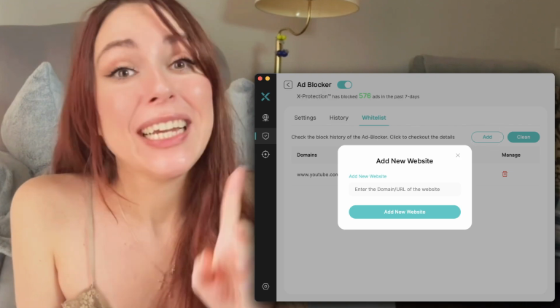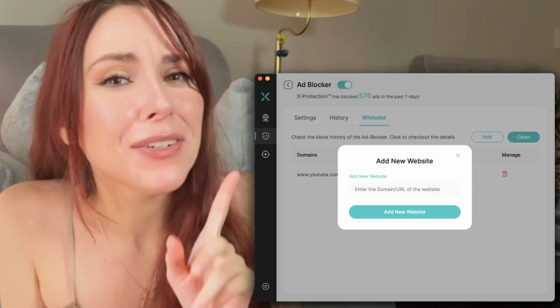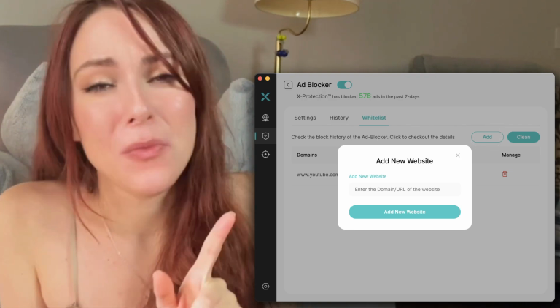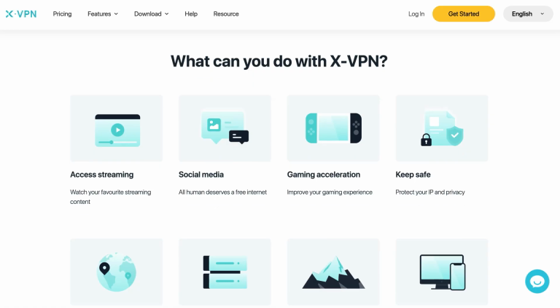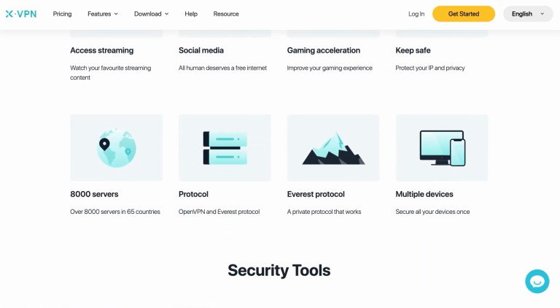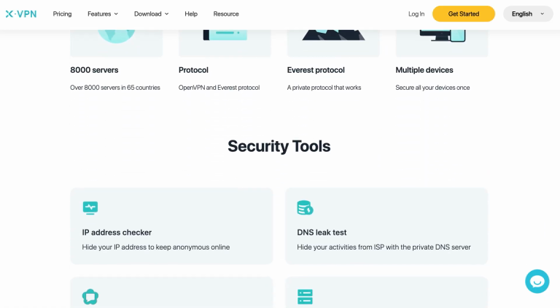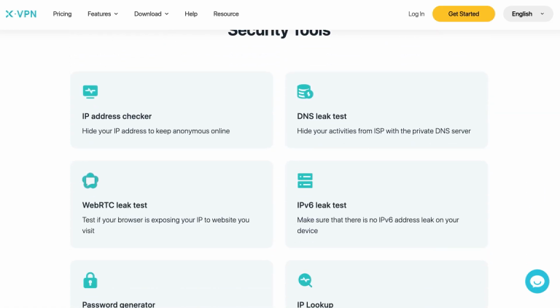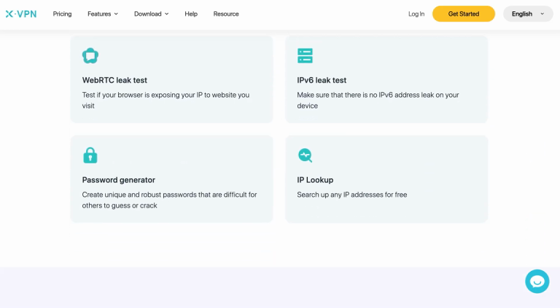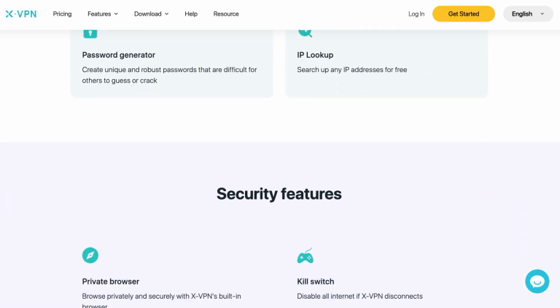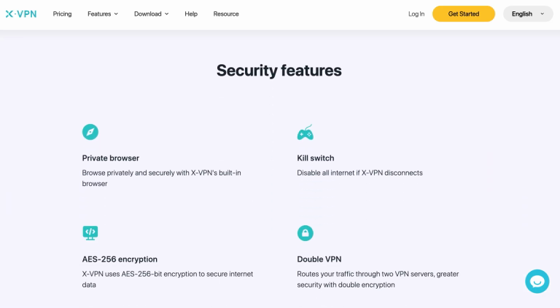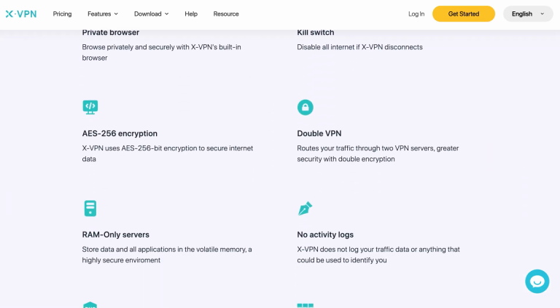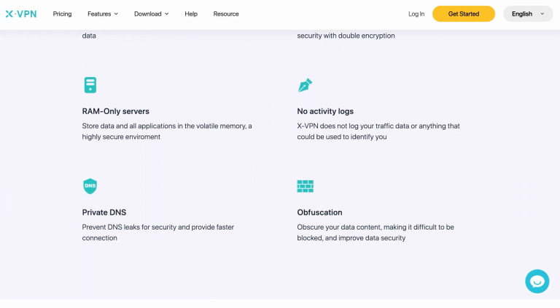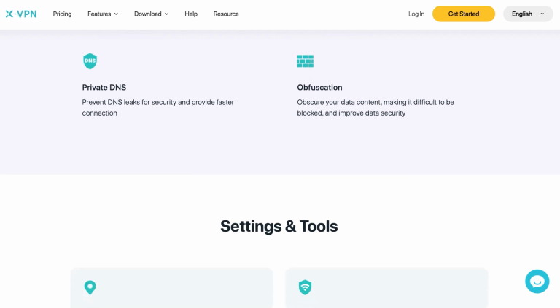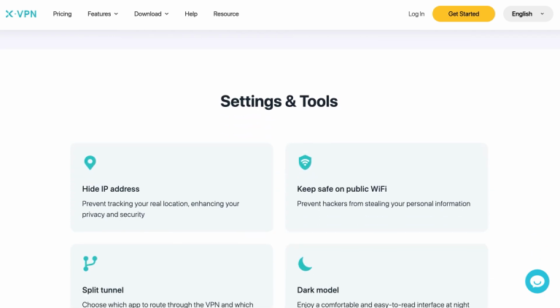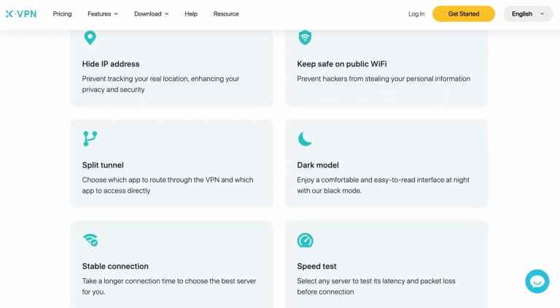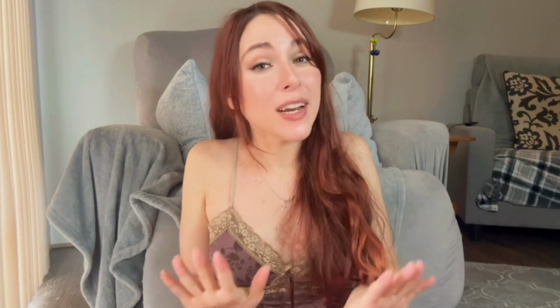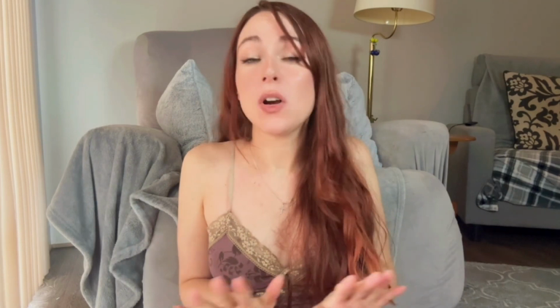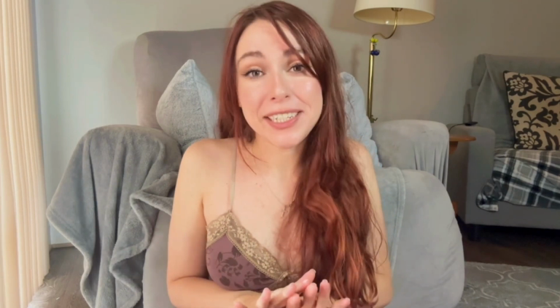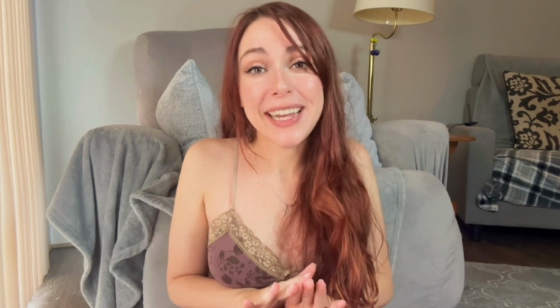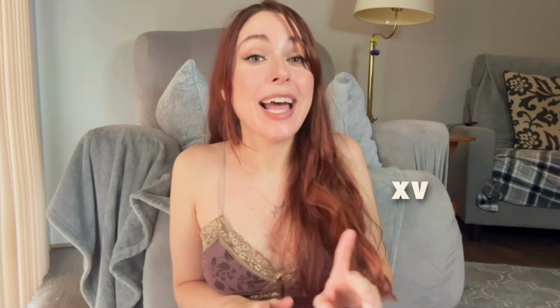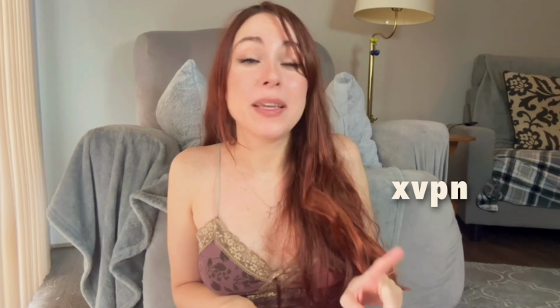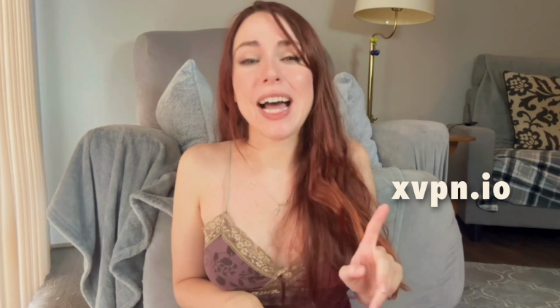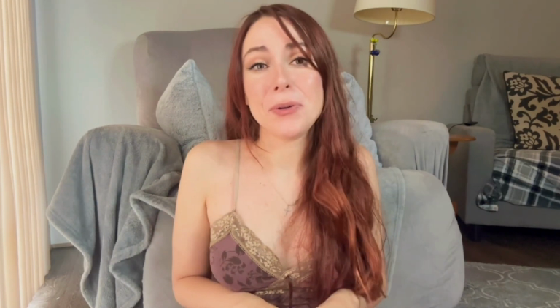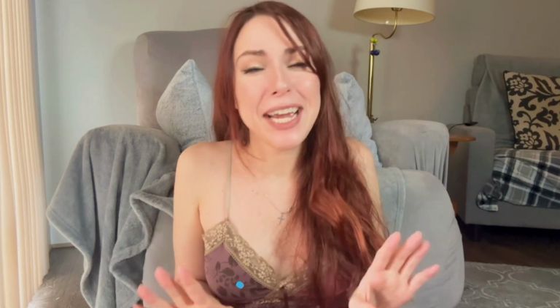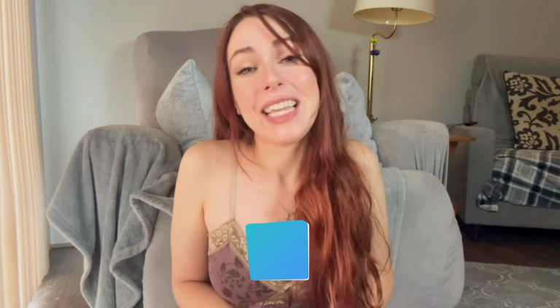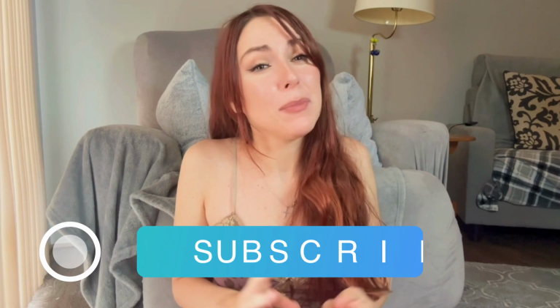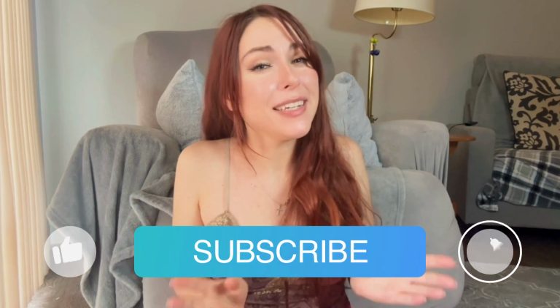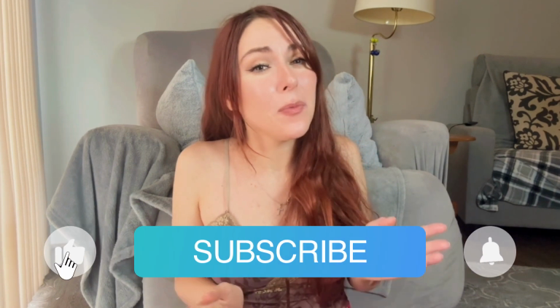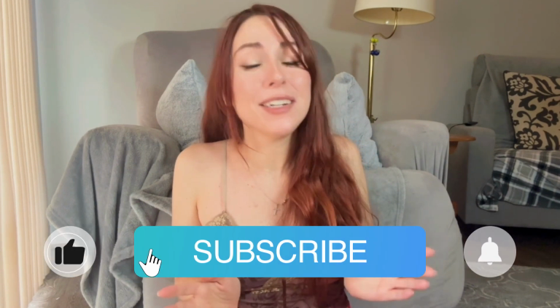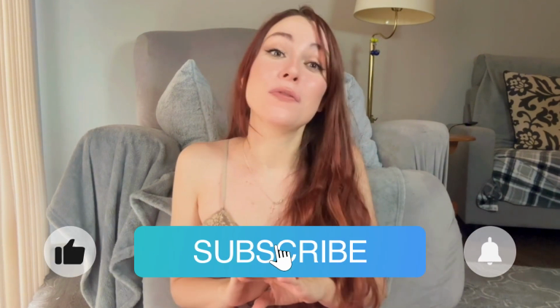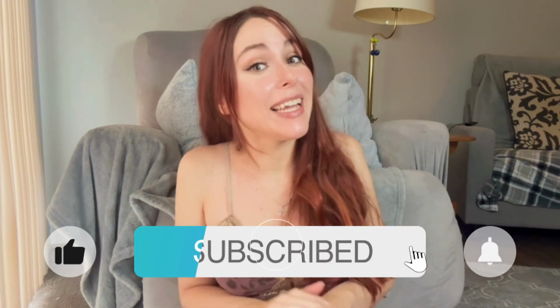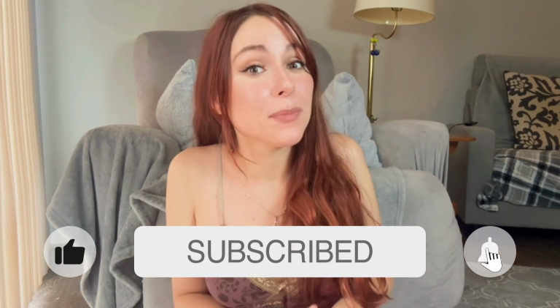And here's the big one: the ad blocker is like less than 10% of what XVPN can do. If you want to dig into all of its secrets, head over to xvpn.io. And hey, if you think I'm a pretty decent middleman here, don't forget to like and subscribe.